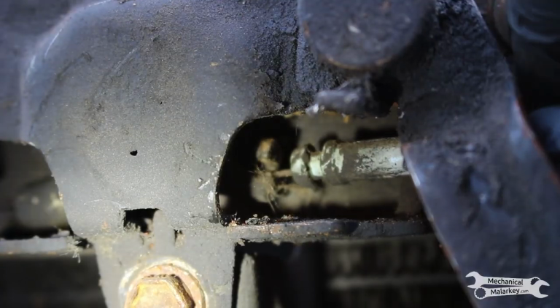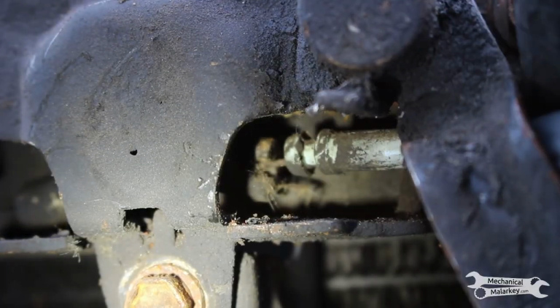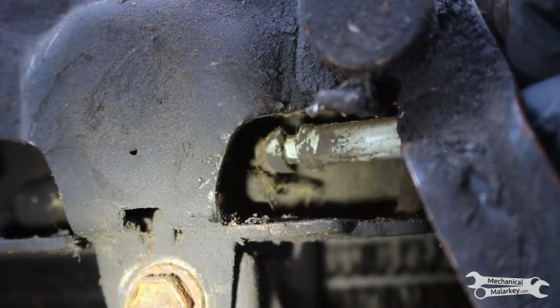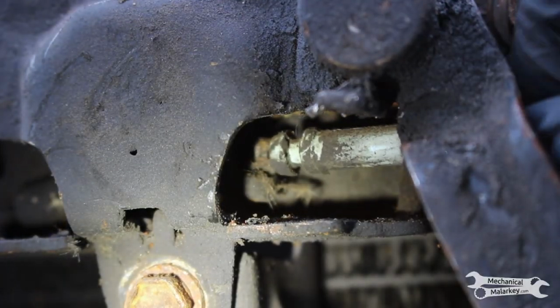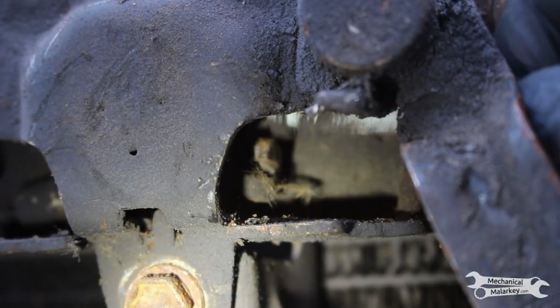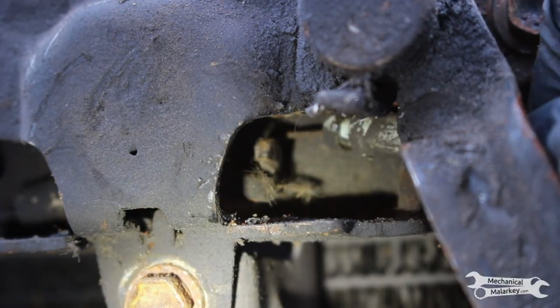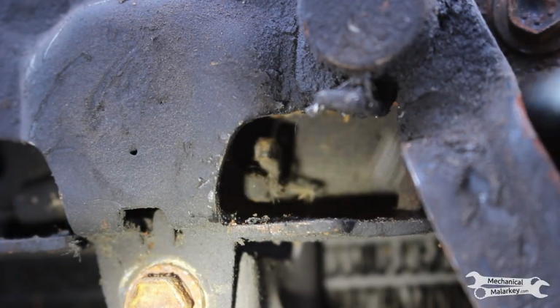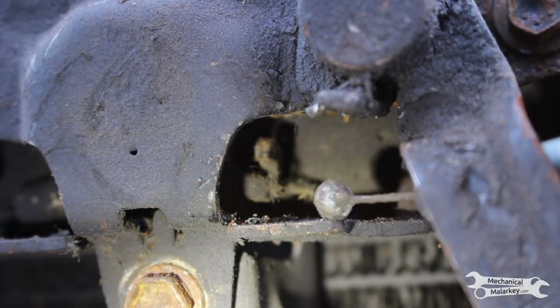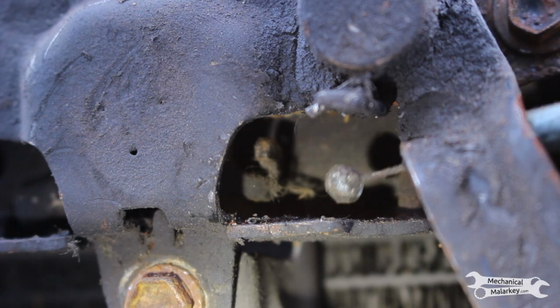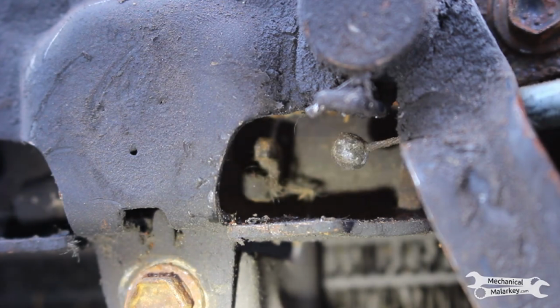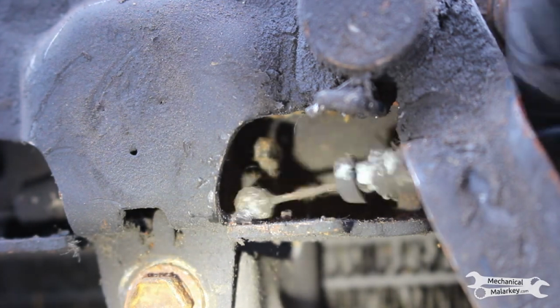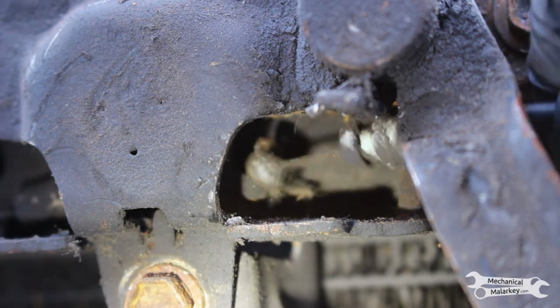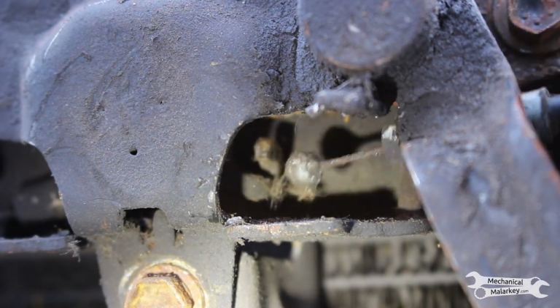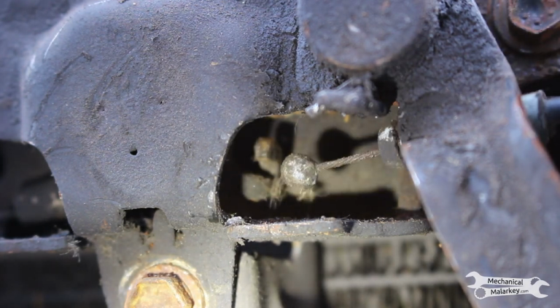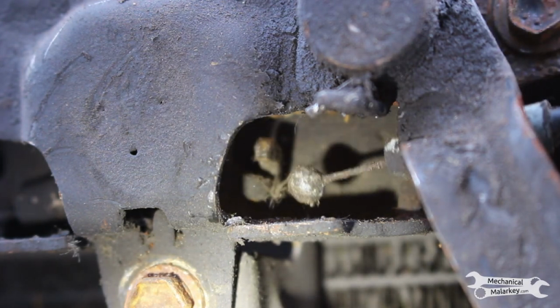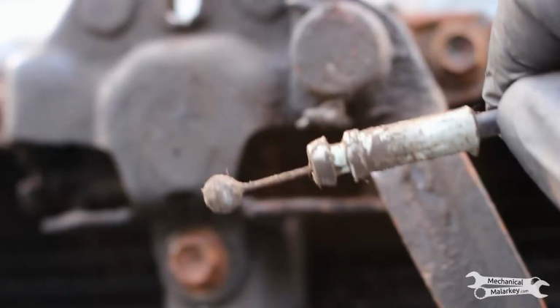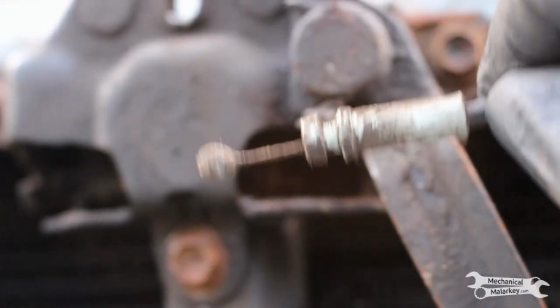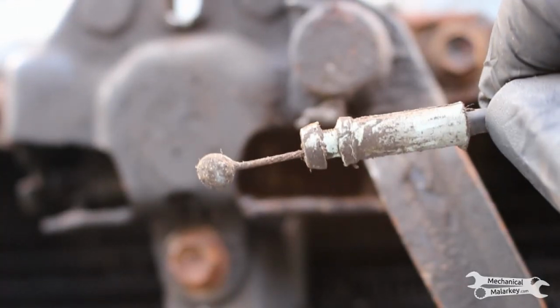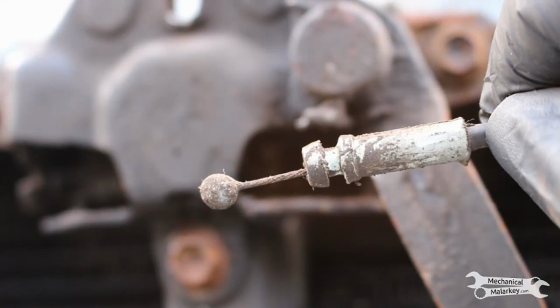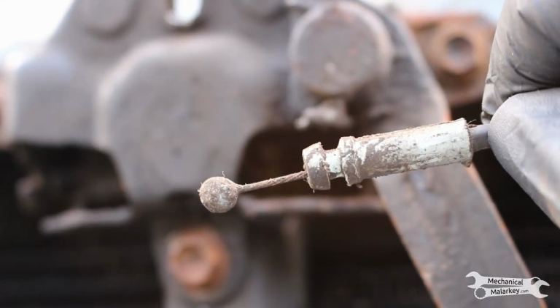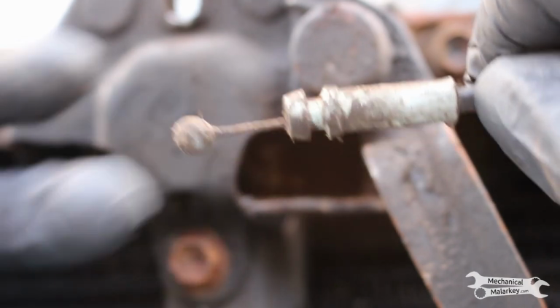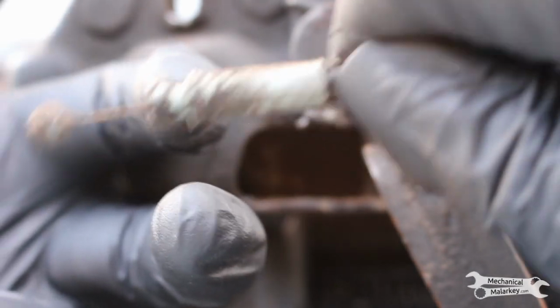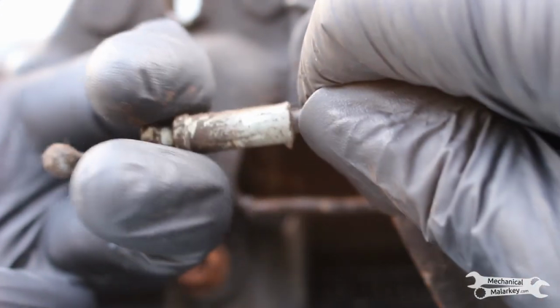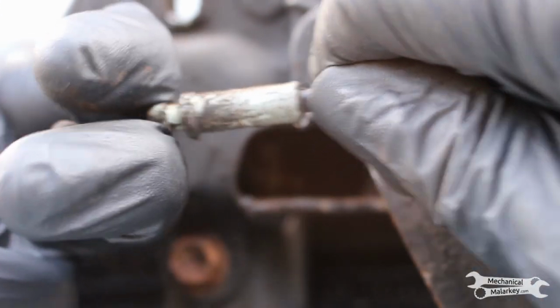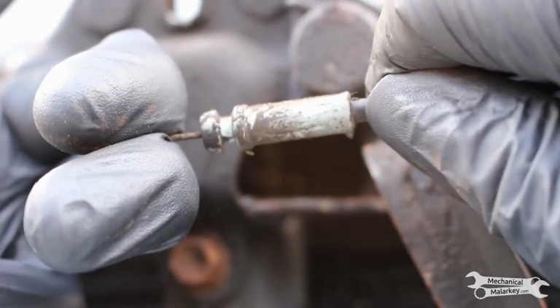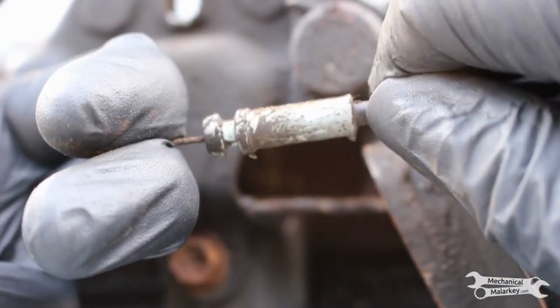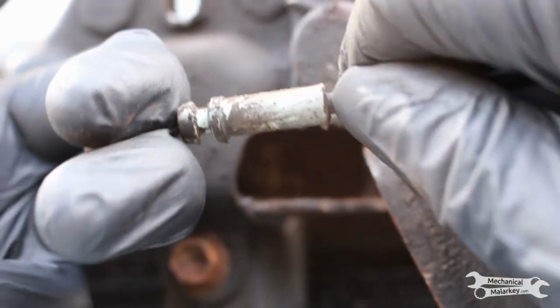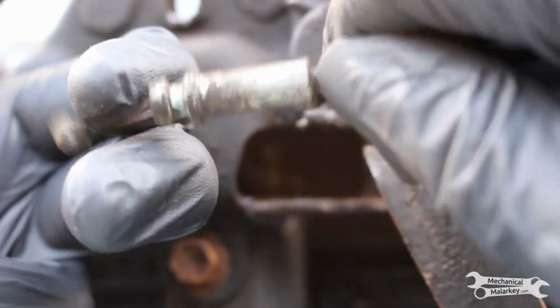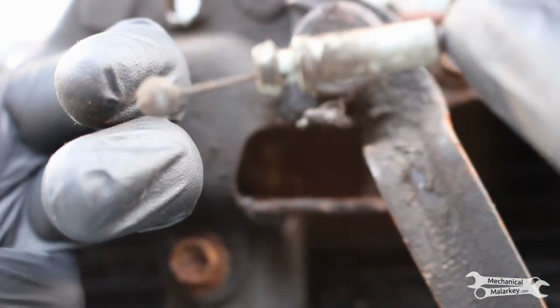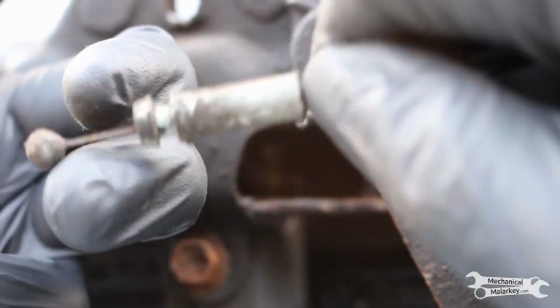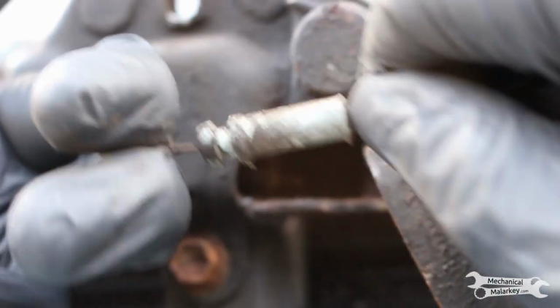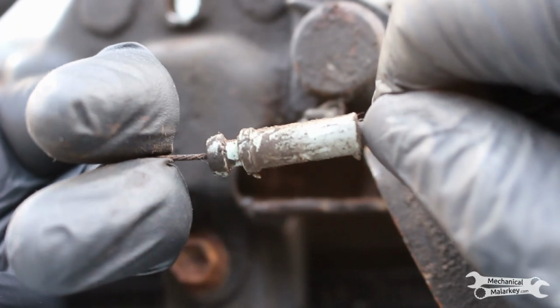Now with the cable loose, we can unhook it from around the hook on the mount there. Basically the way the cable is attached to the latch is it hooks in like that inside there, so you just slide it out the slot.